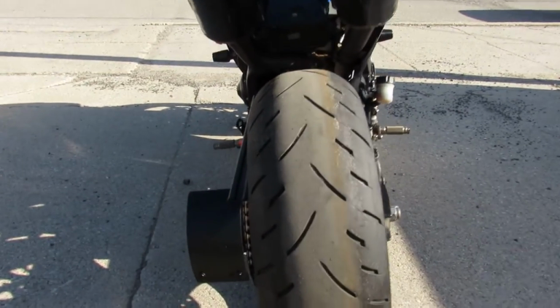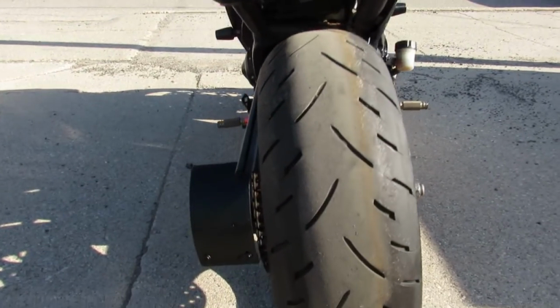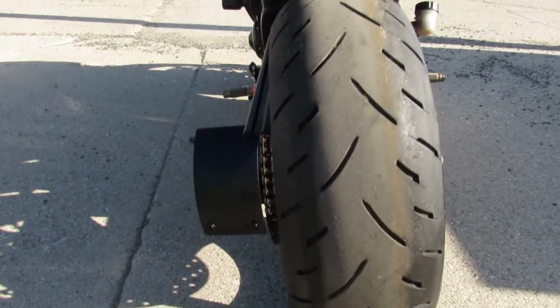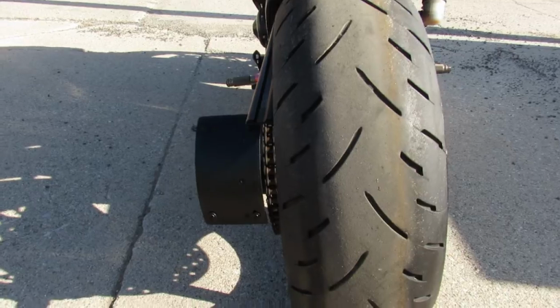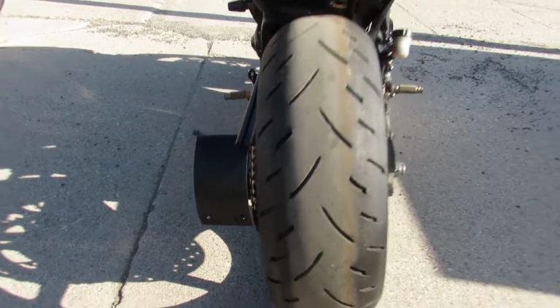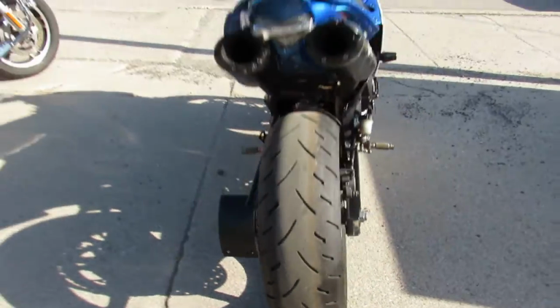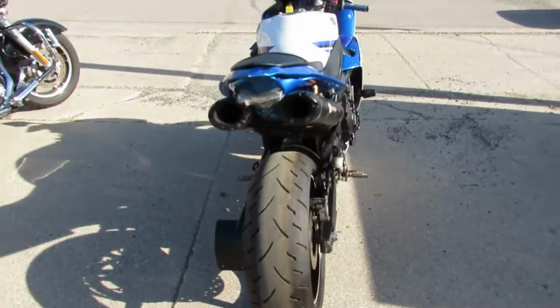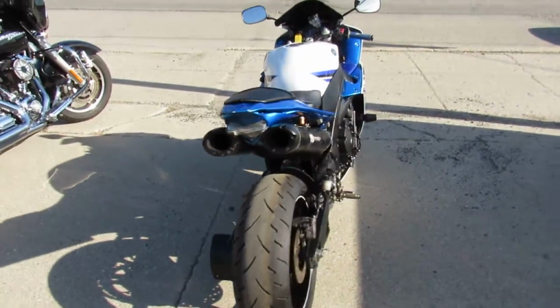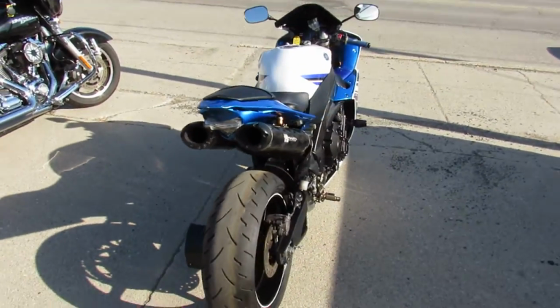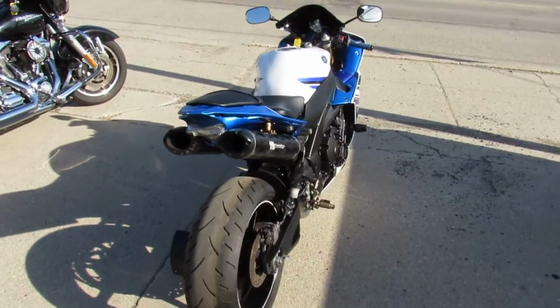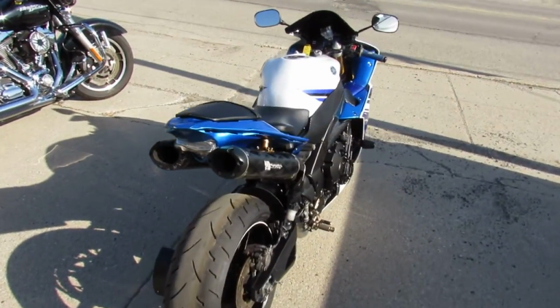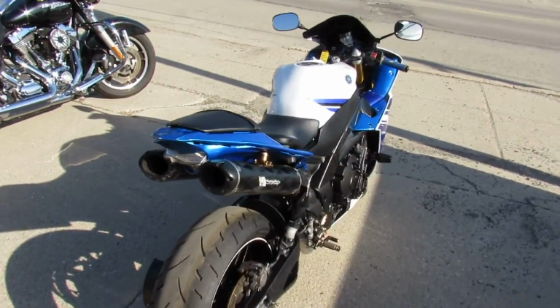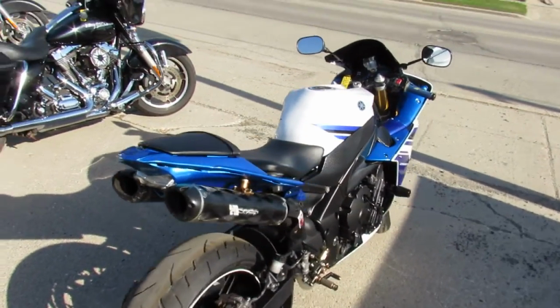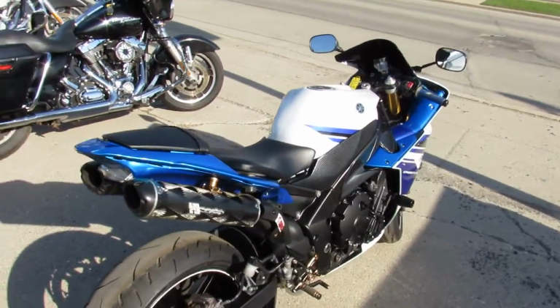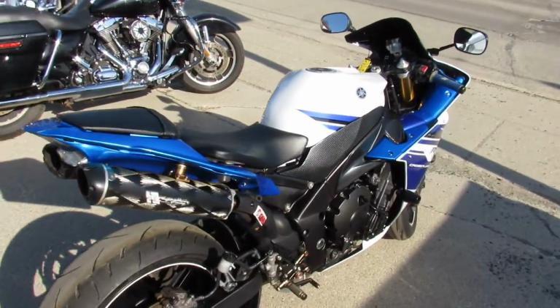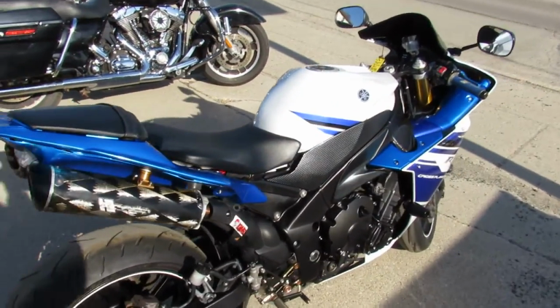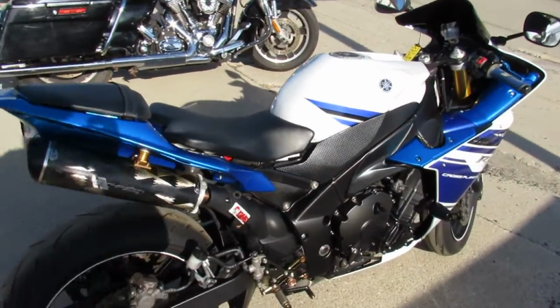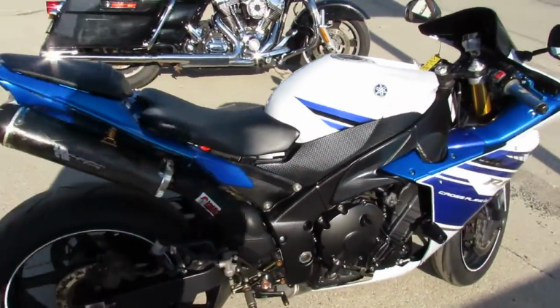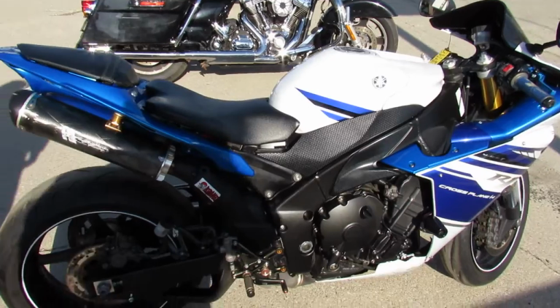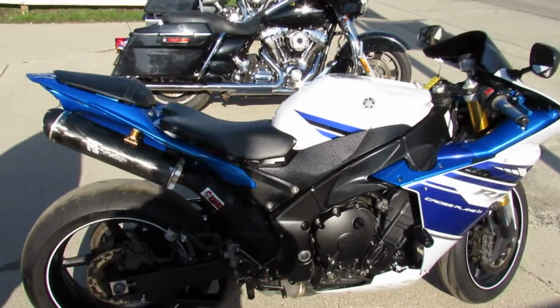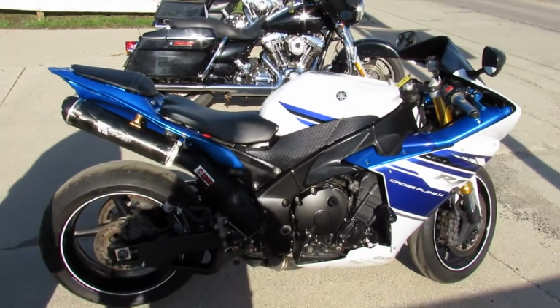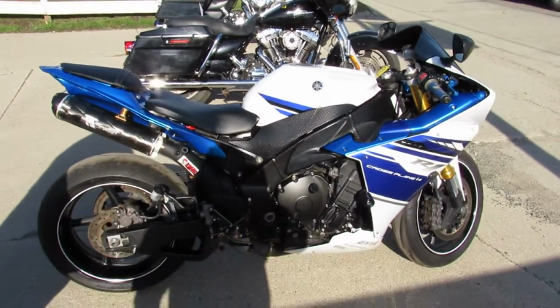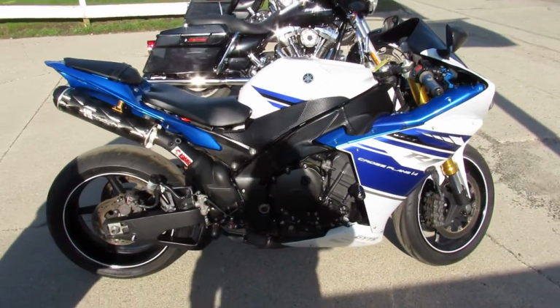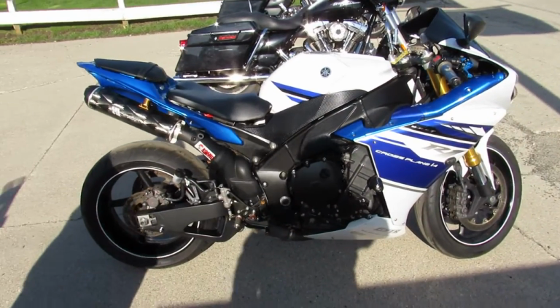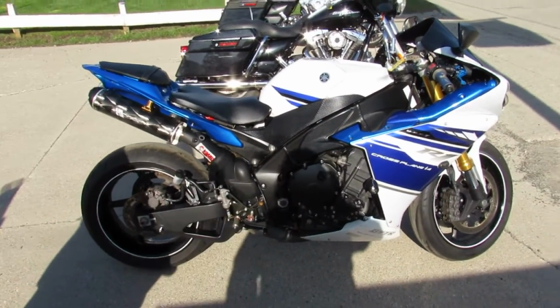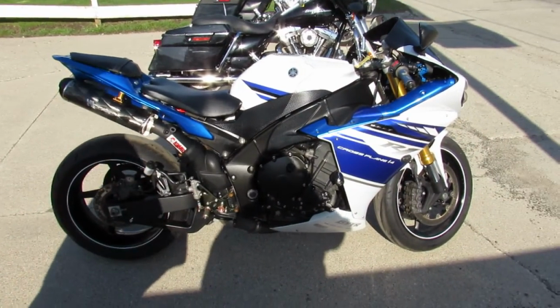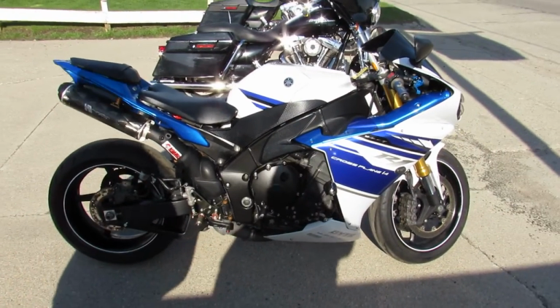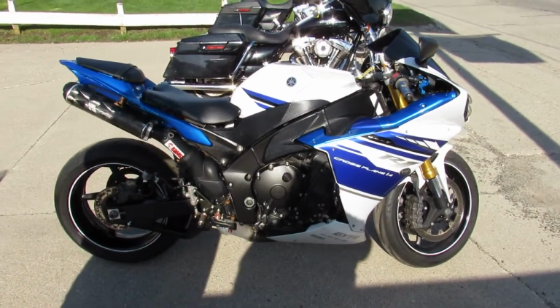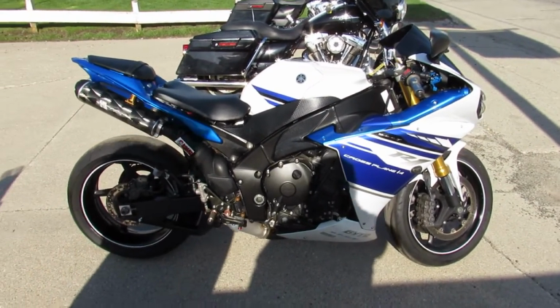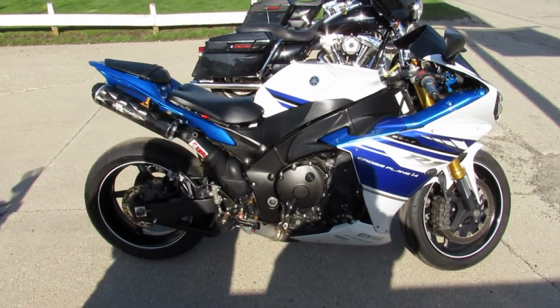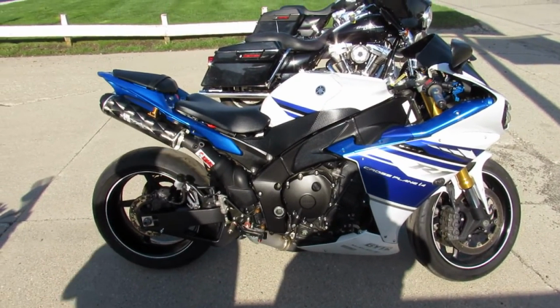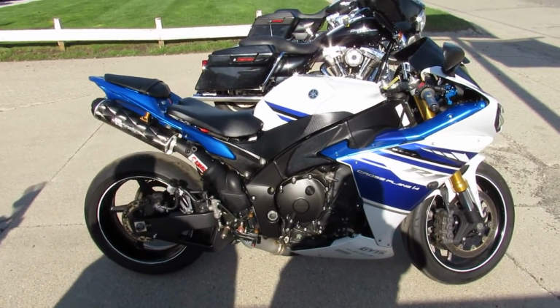Check it out. You're not going to want to miss a 2014 R1. Give us a call — we've got guaranteed financing. 810-648-9500.